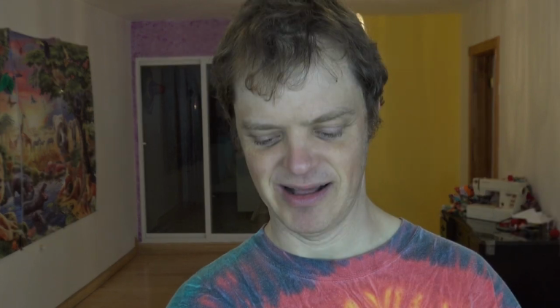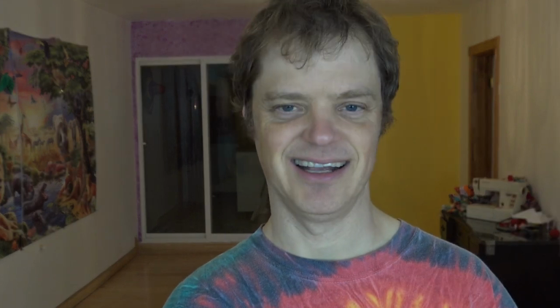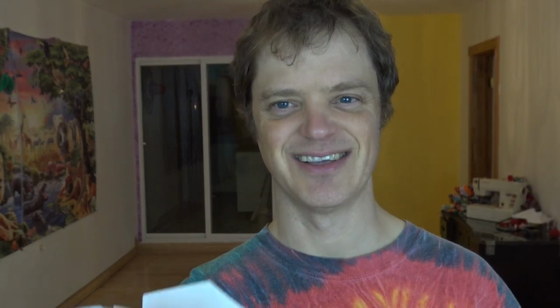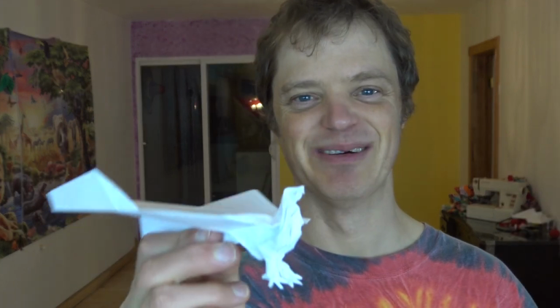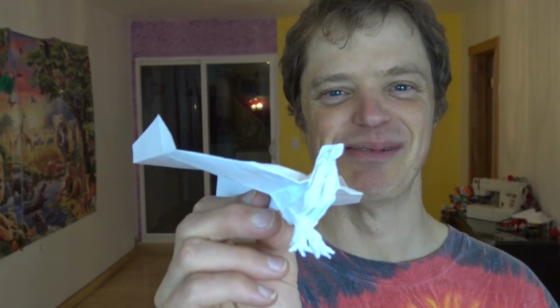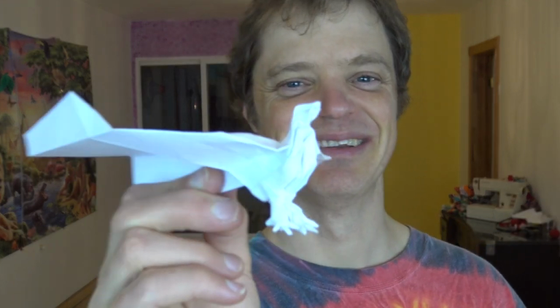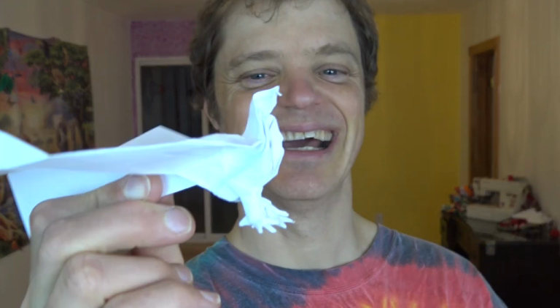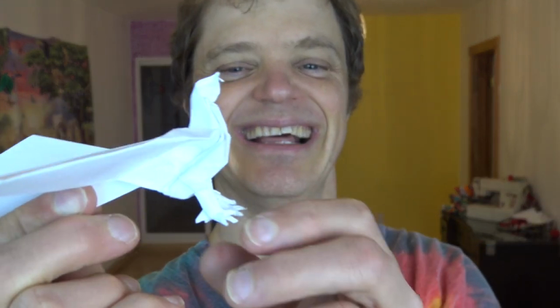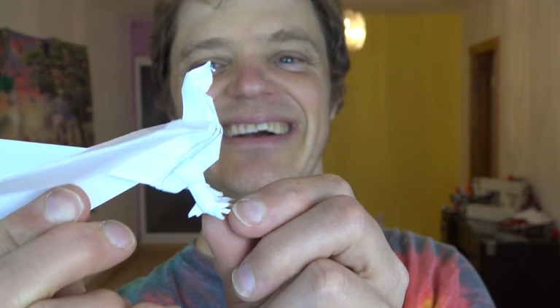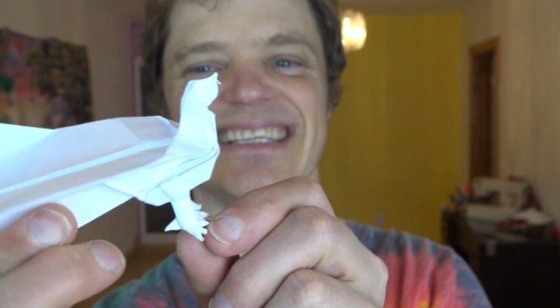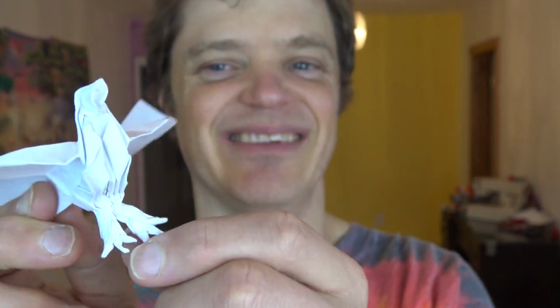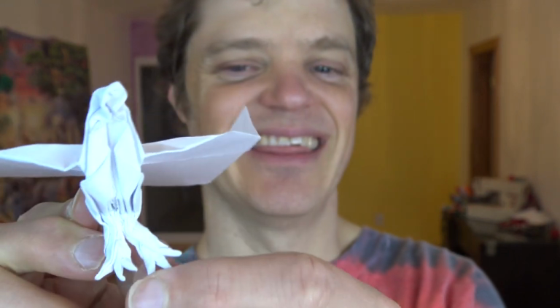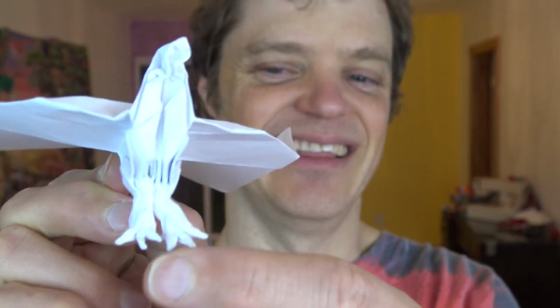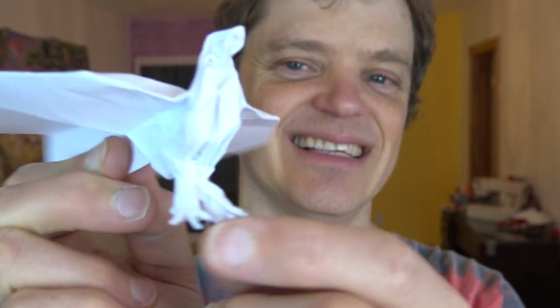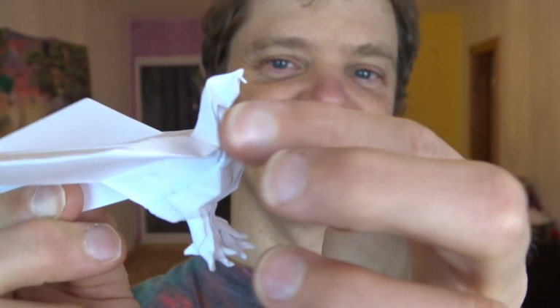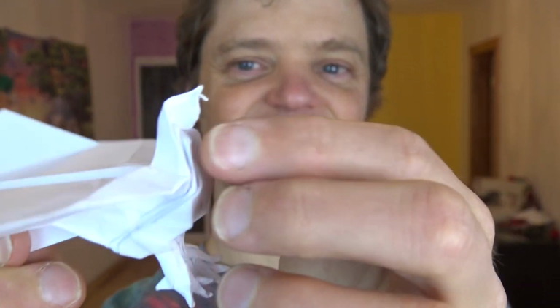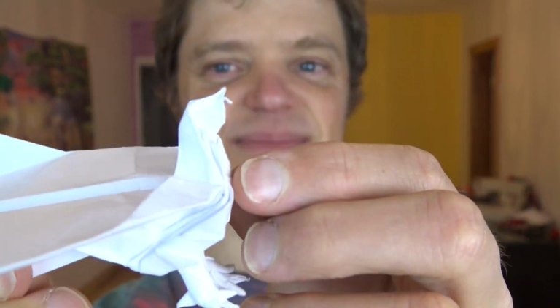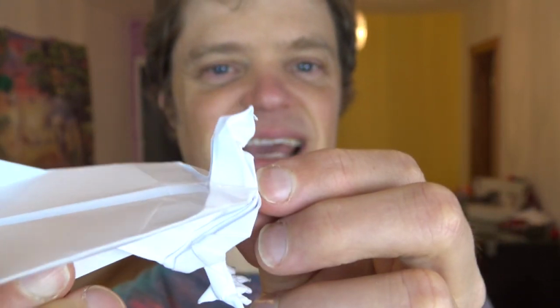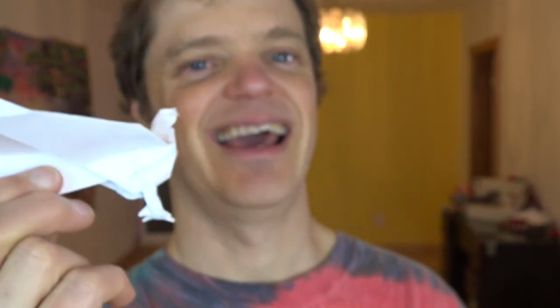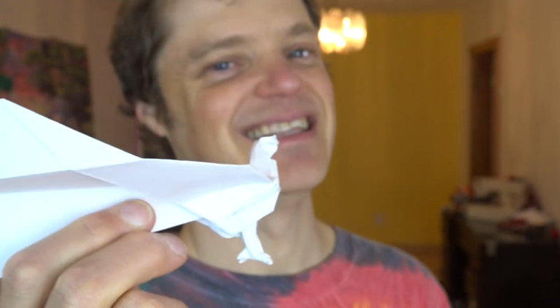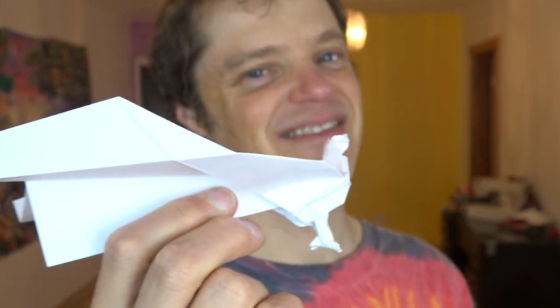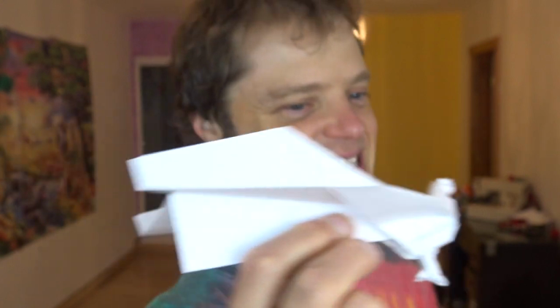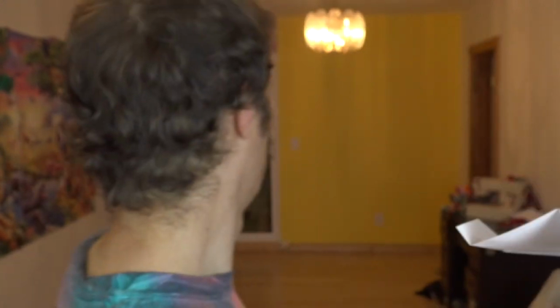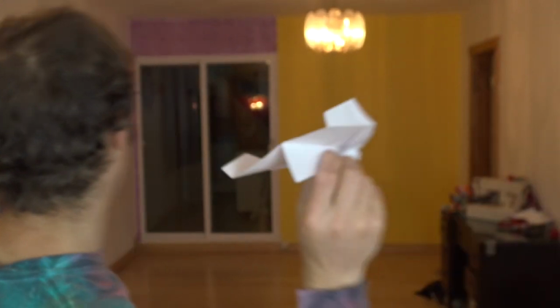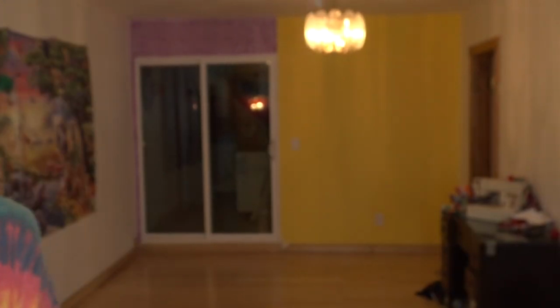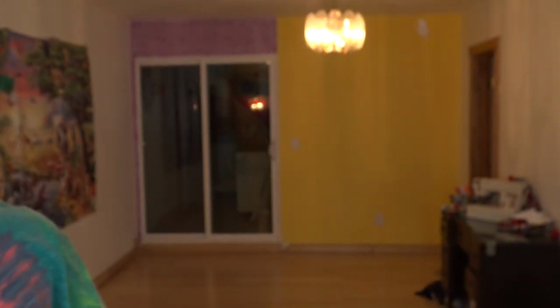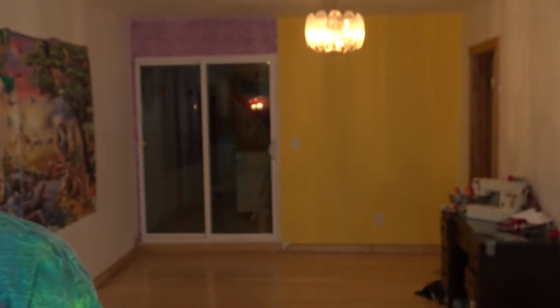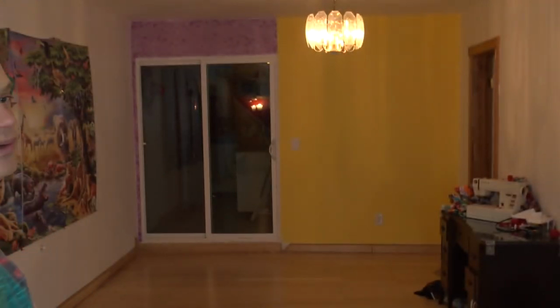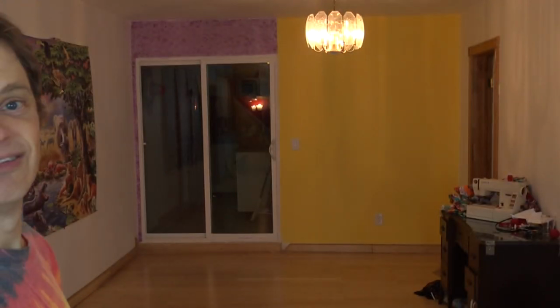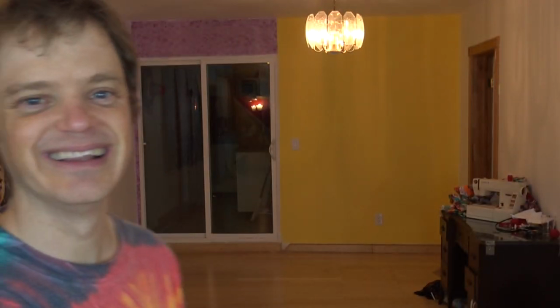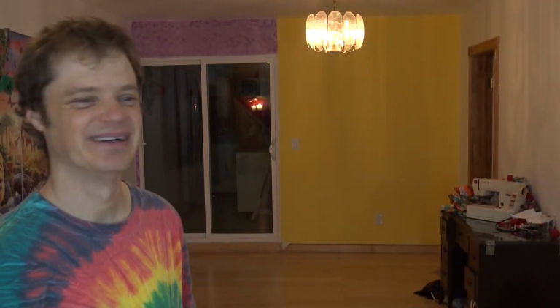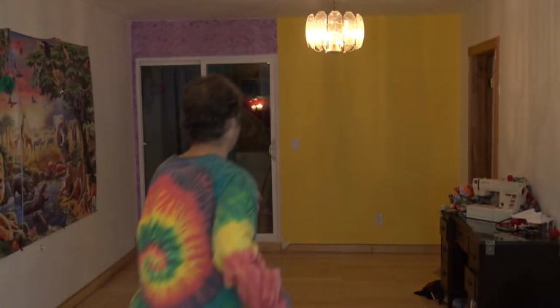Well, I just designed an origami model to find out. There it is, the chicken with the legs, and there's its beak, and let's see if it flies. Yeah!